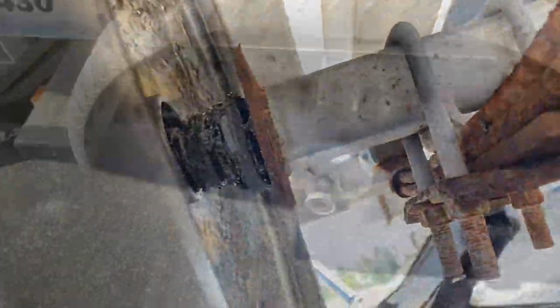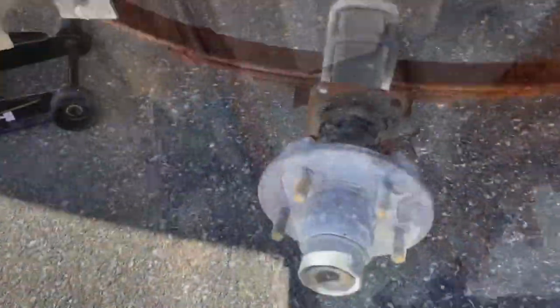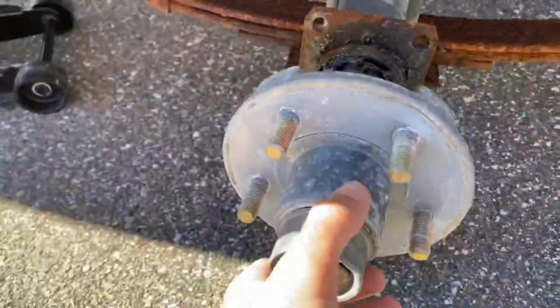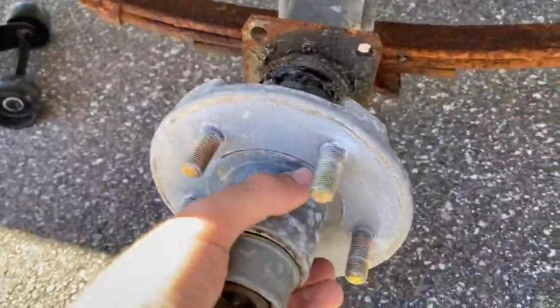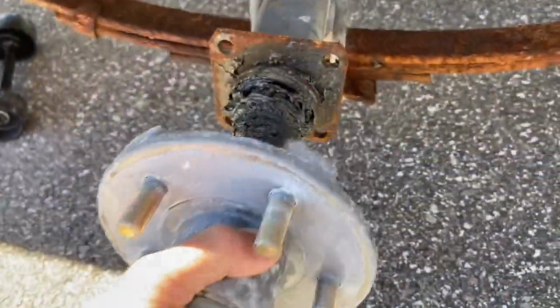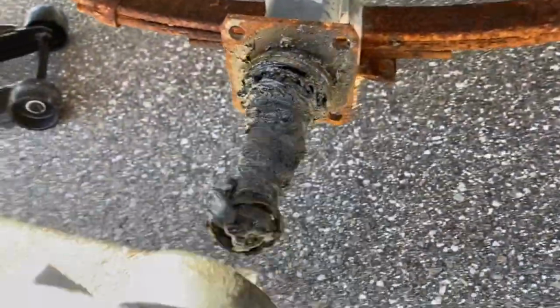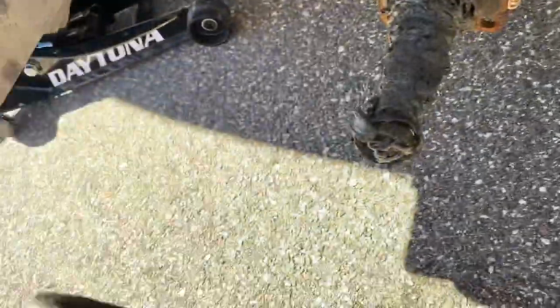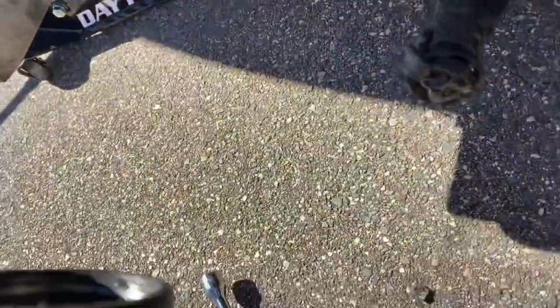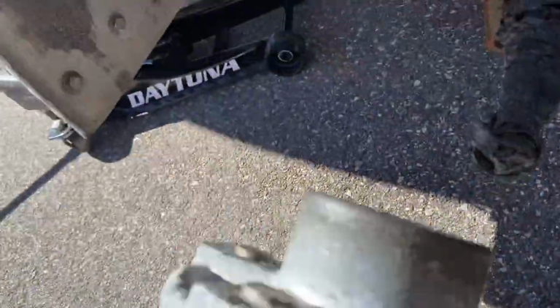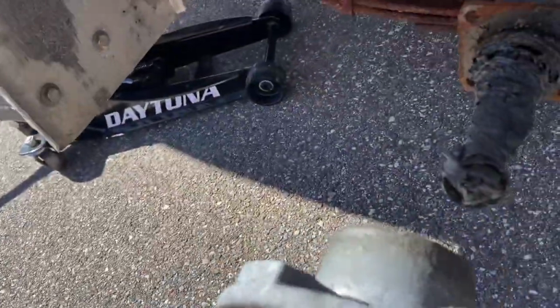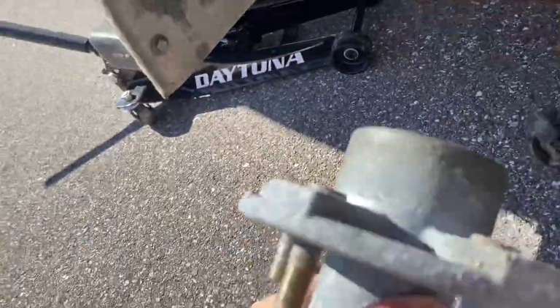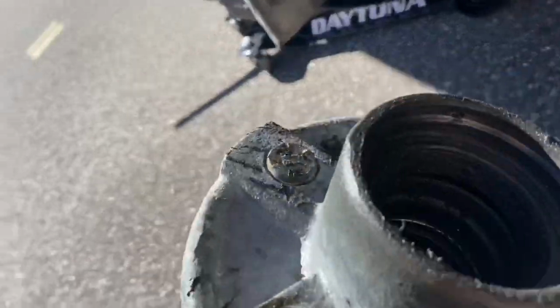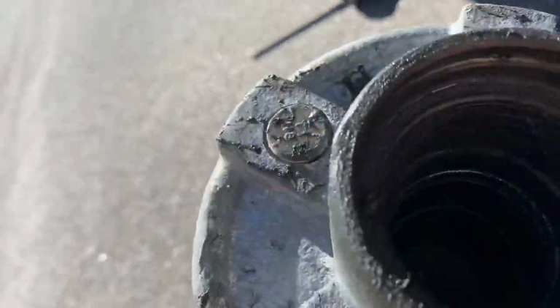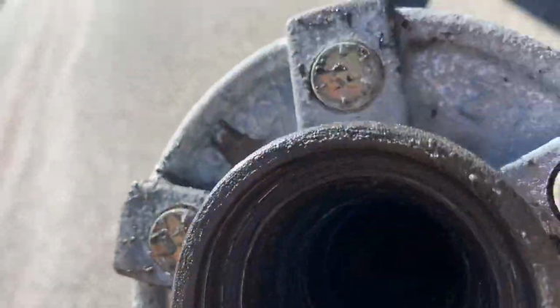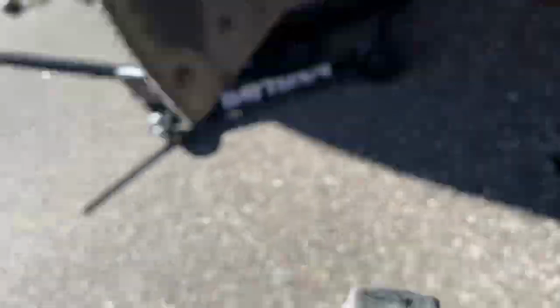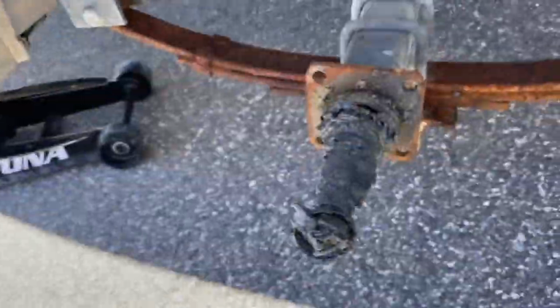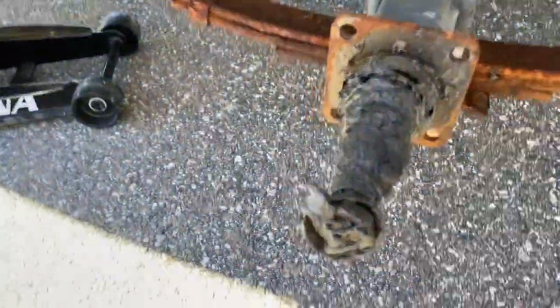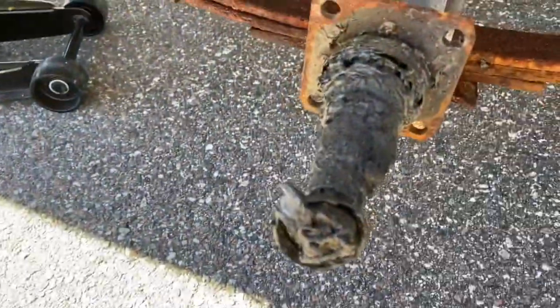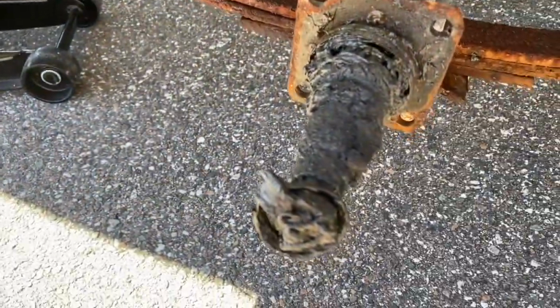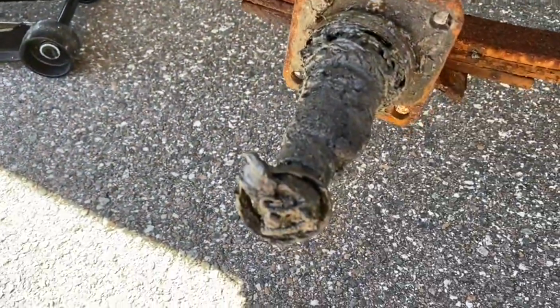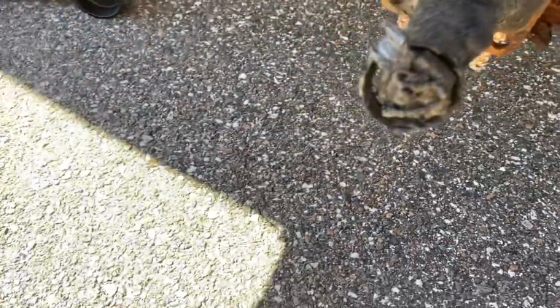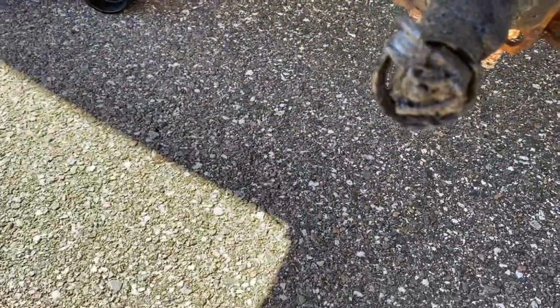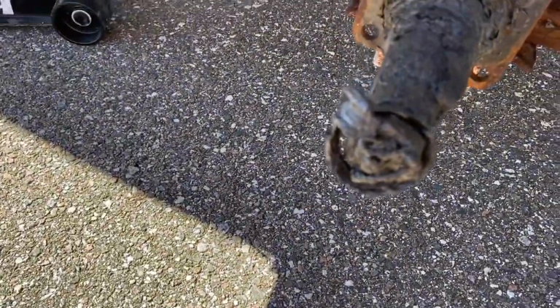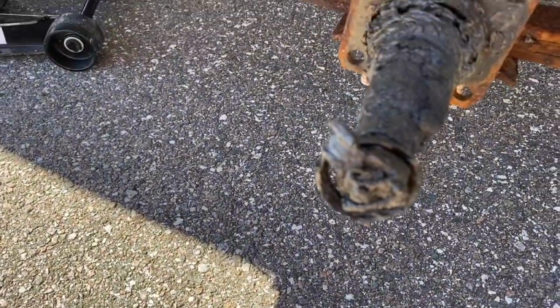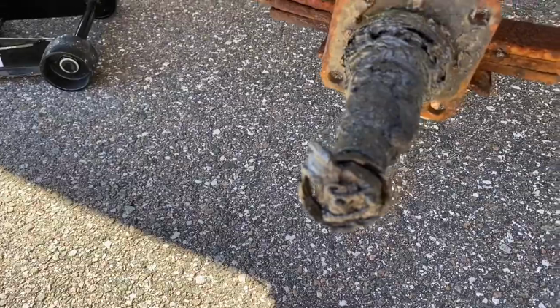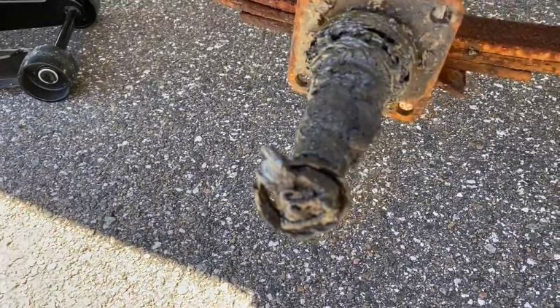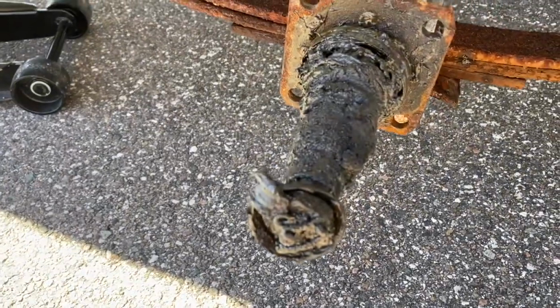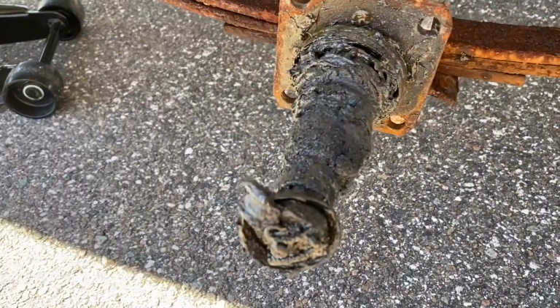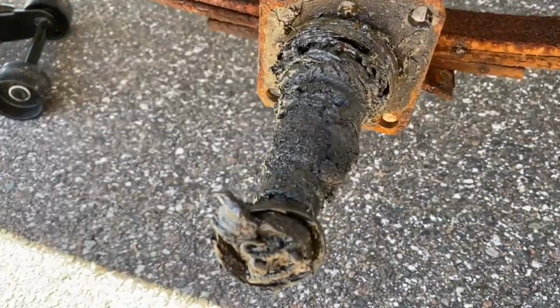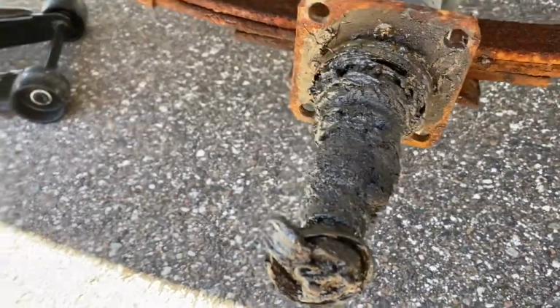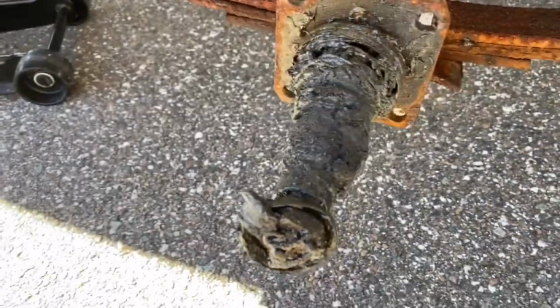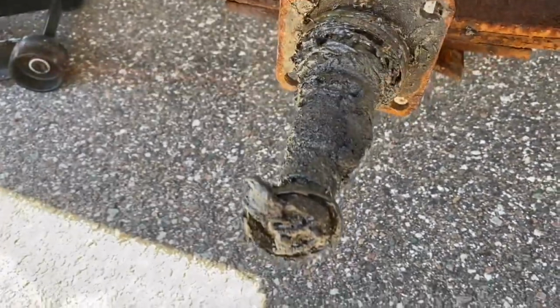So here it is. Haven't even loosened anything. That's no good. I'll get all those junky pieces off, clean it up, and get ready to install the new one.